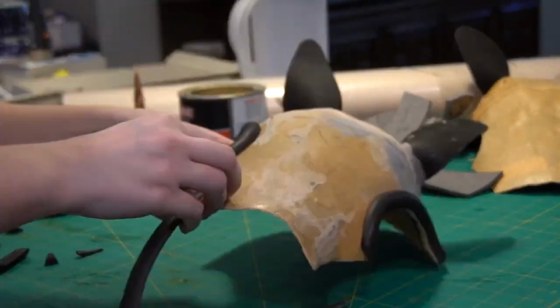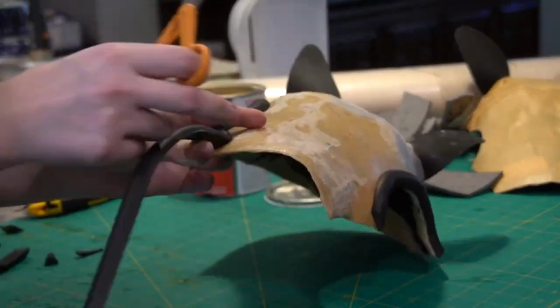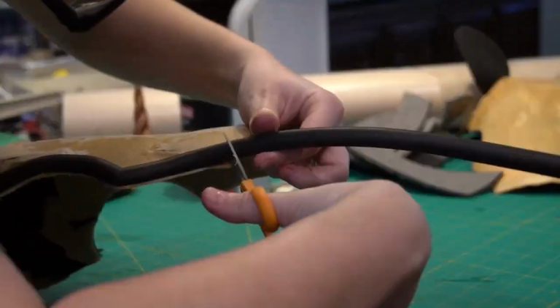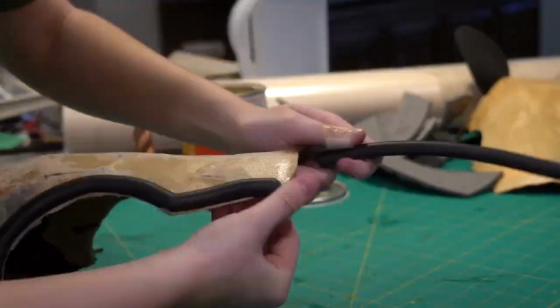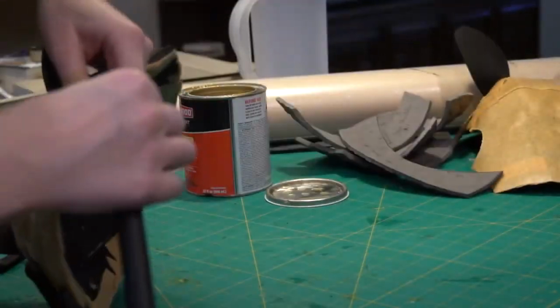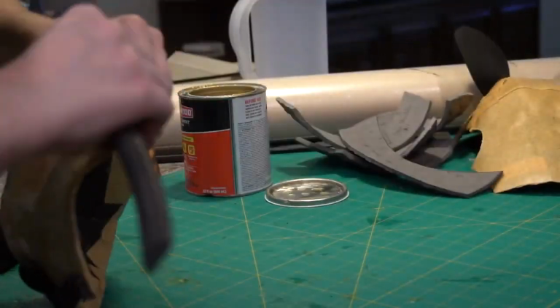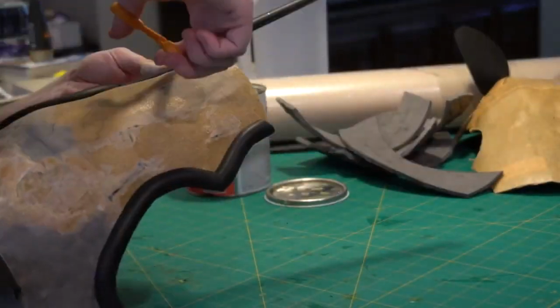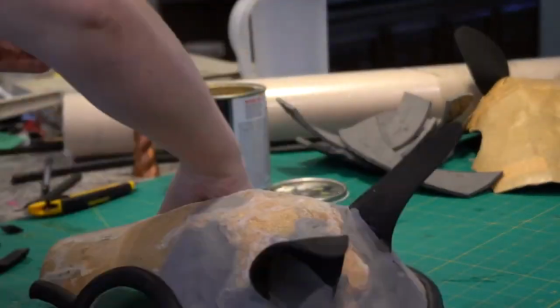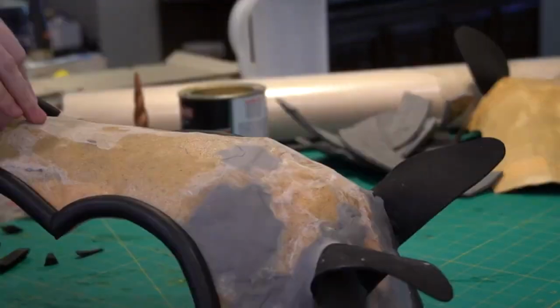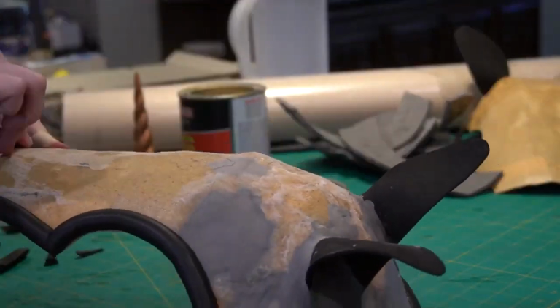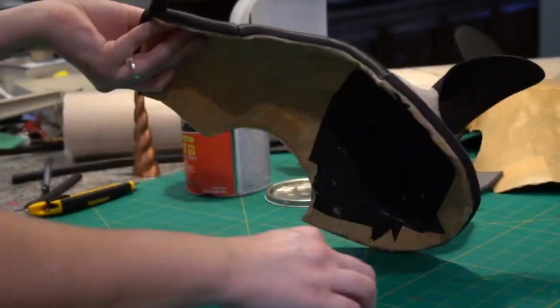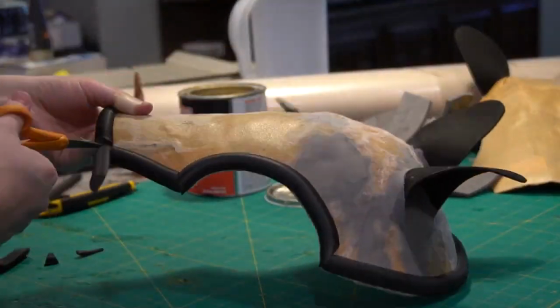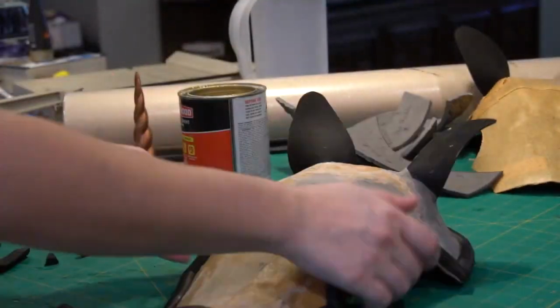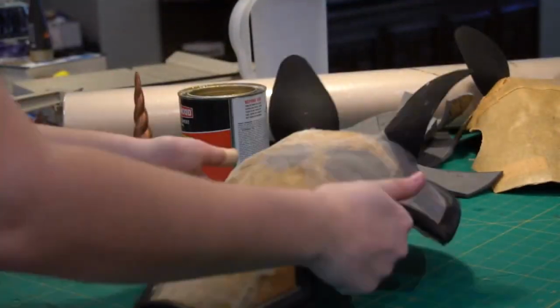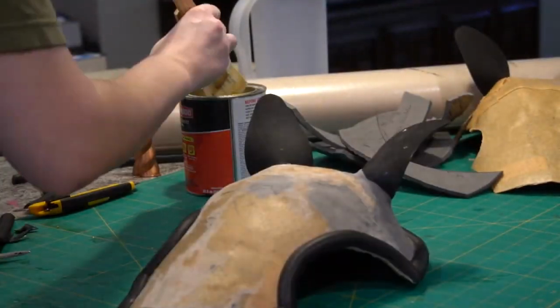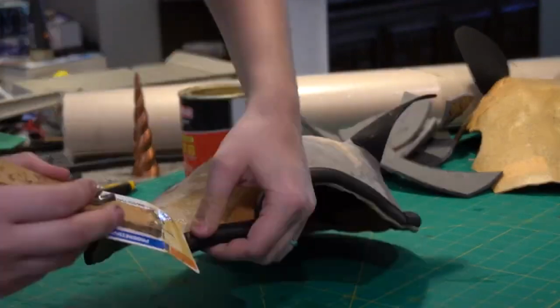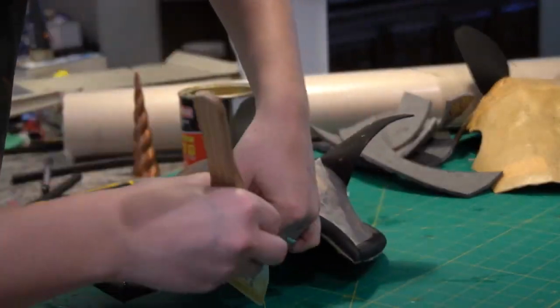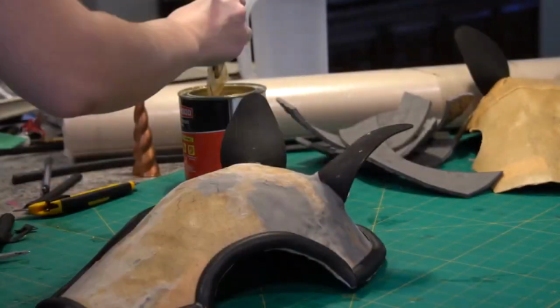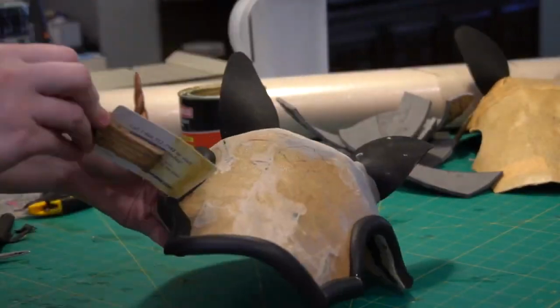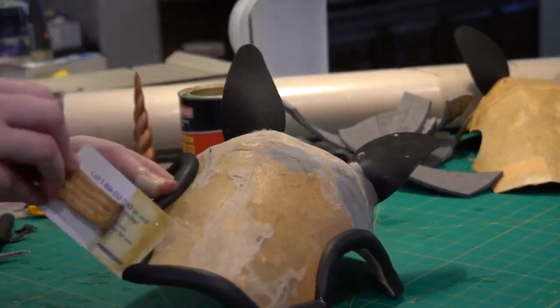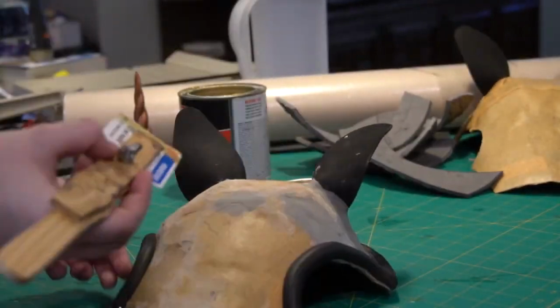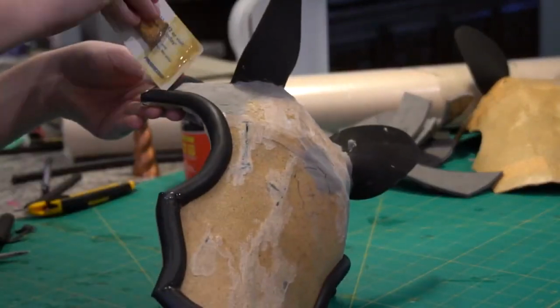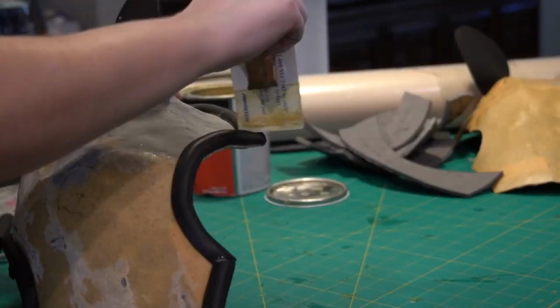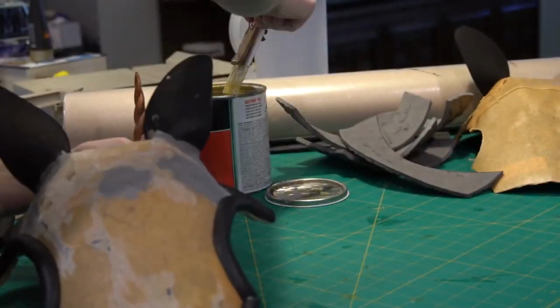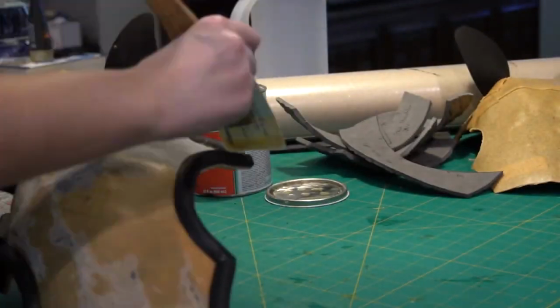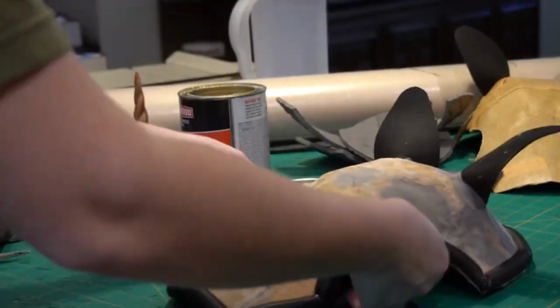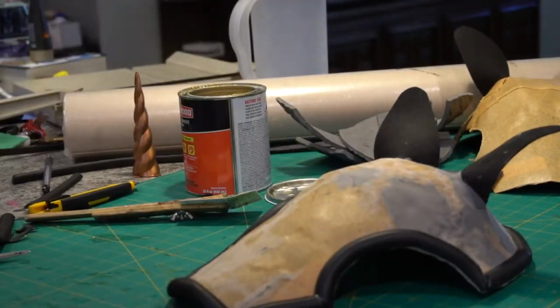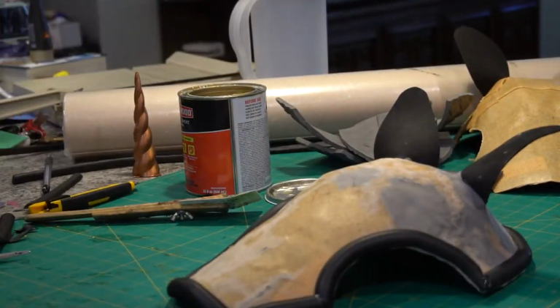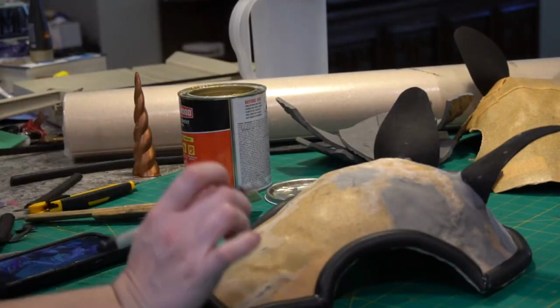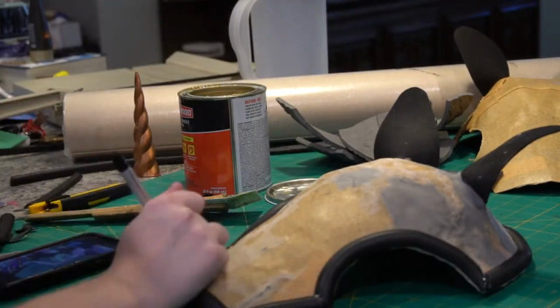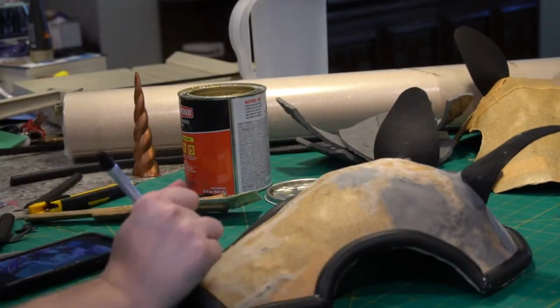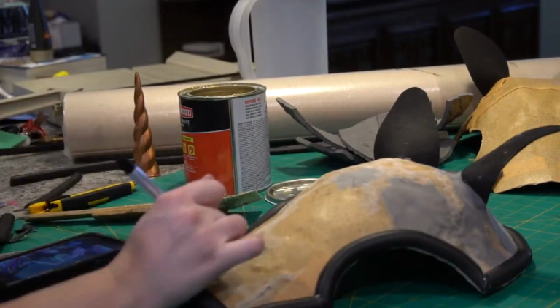From there I sketched on my rough idea for how the different shapes on the unicorn head would actually go, and I roughly made my shapes on the foam itself, then lined everything up where all of my marks were and just glued everything on.